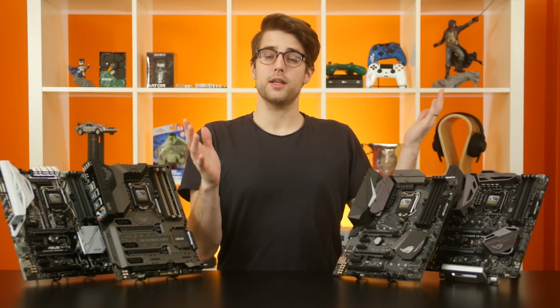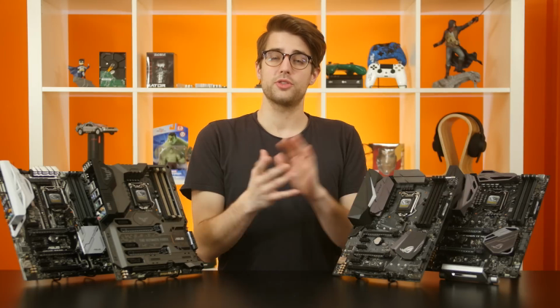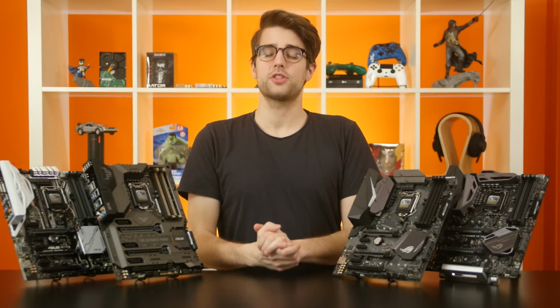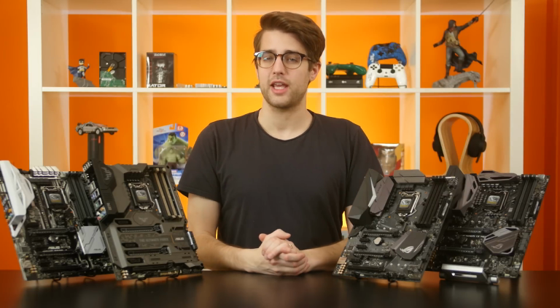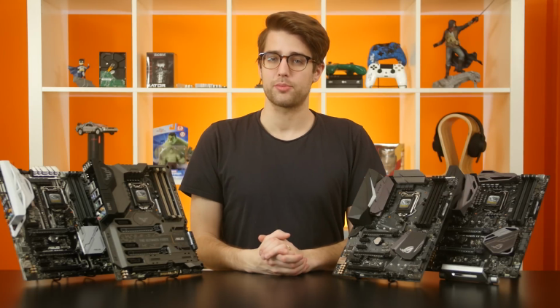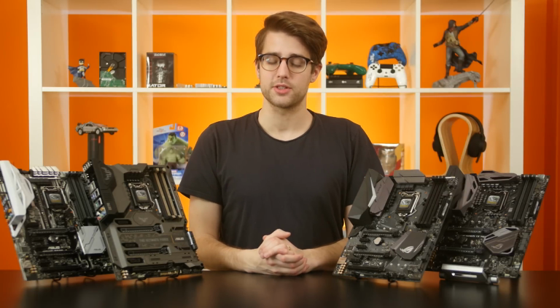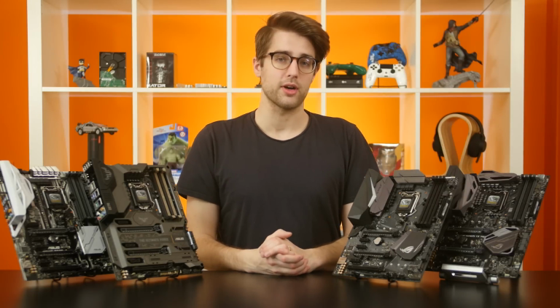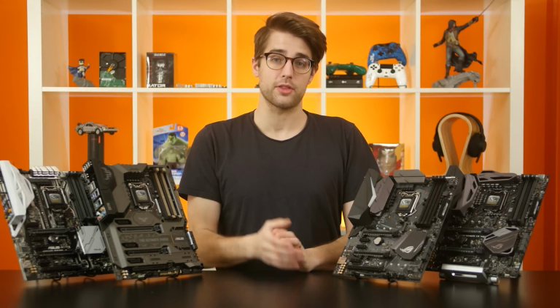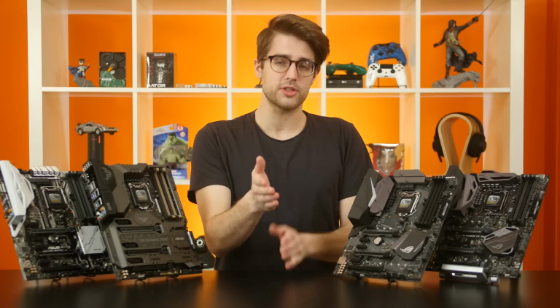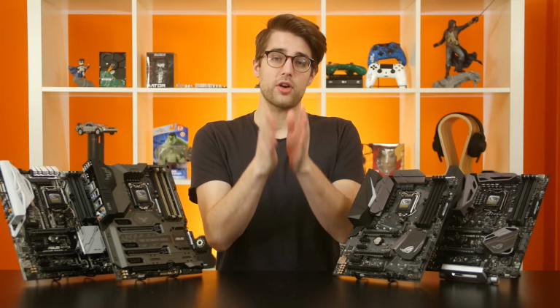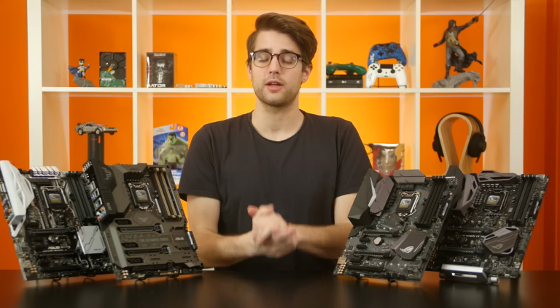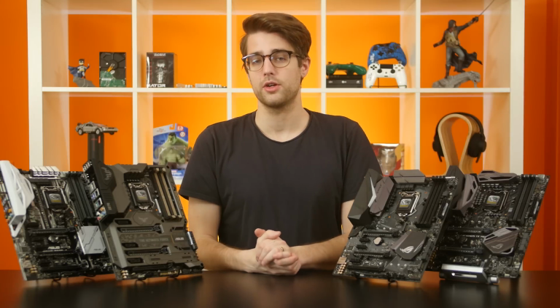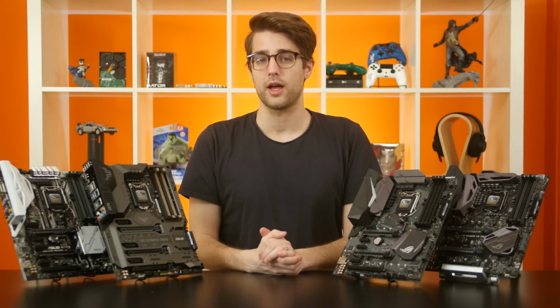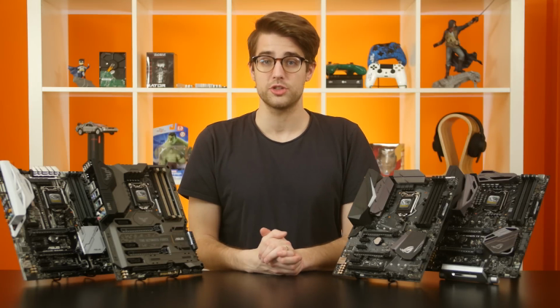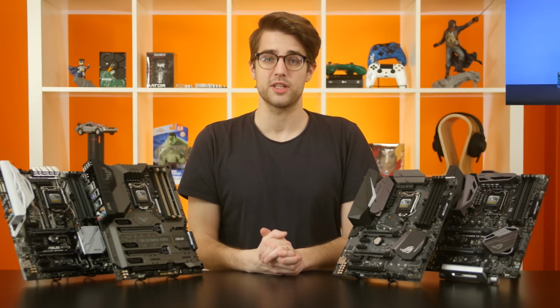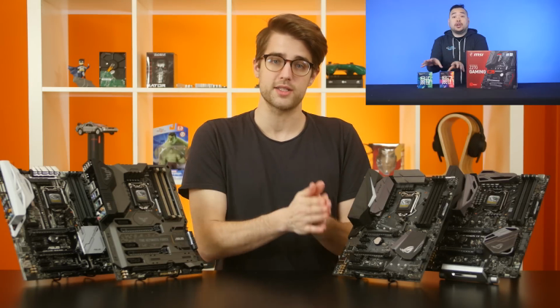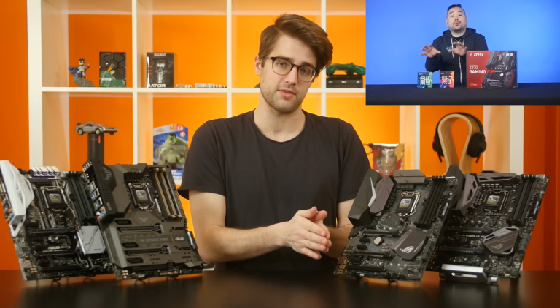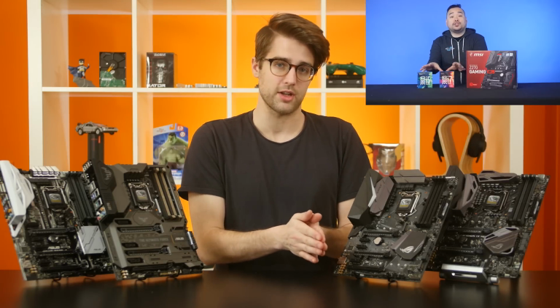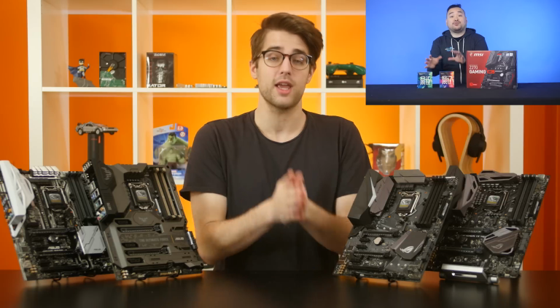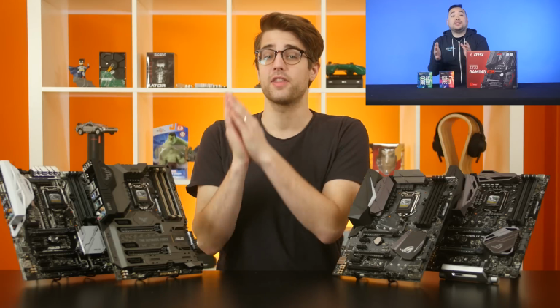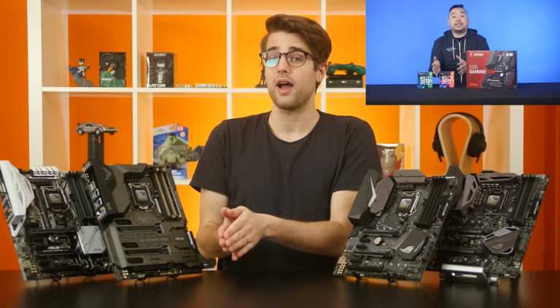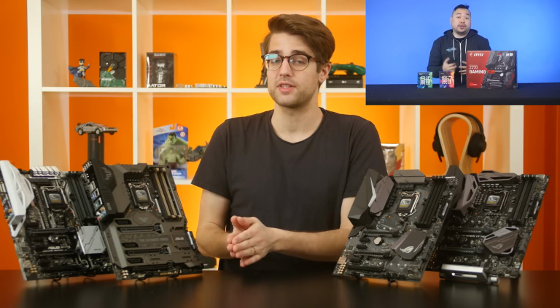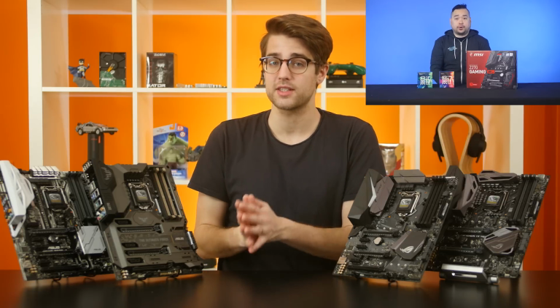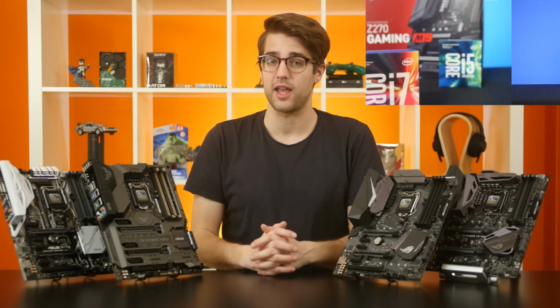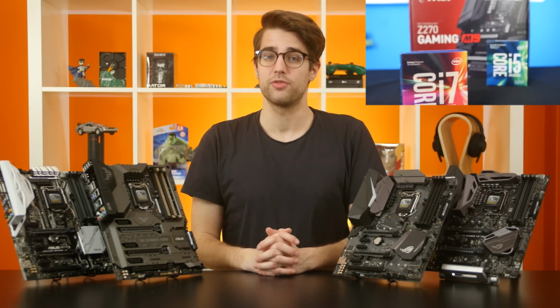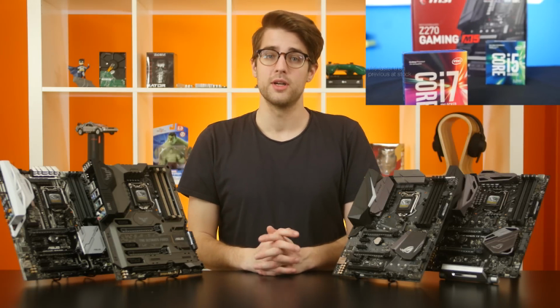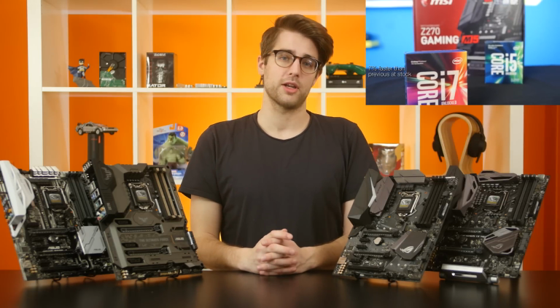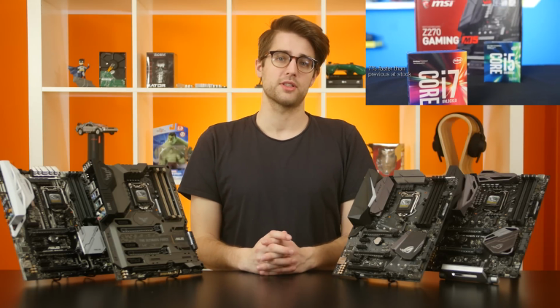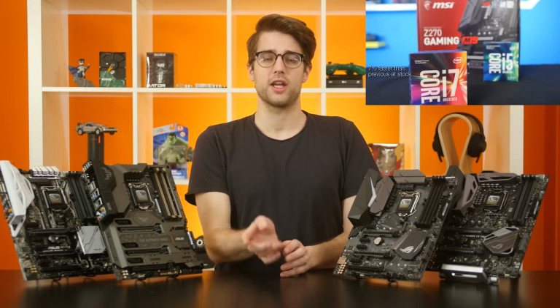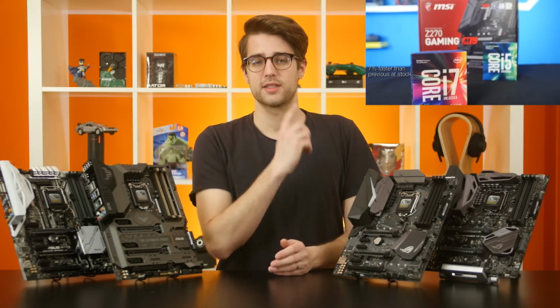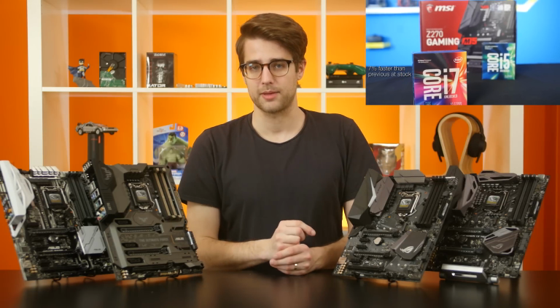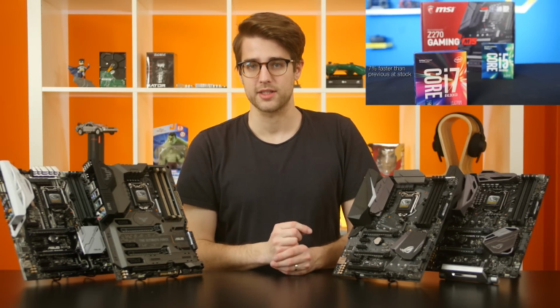Intel's new 7th gen Kaby Lake processors are here, they're out, and we've already got a video on how the new chips — the Core i7-7700K and the Core i5-7600K — perform compared to their 6th gen Skylake predecessors.